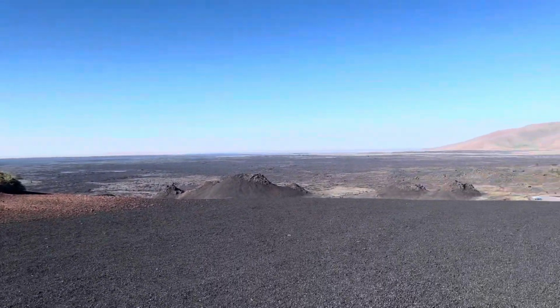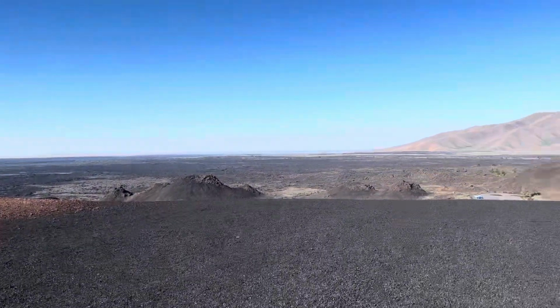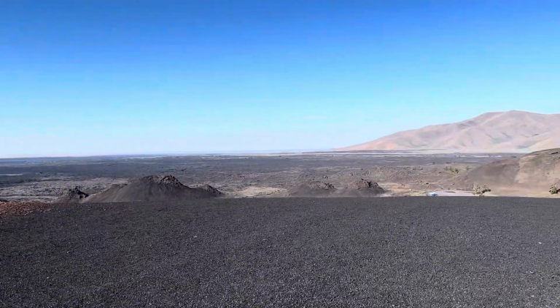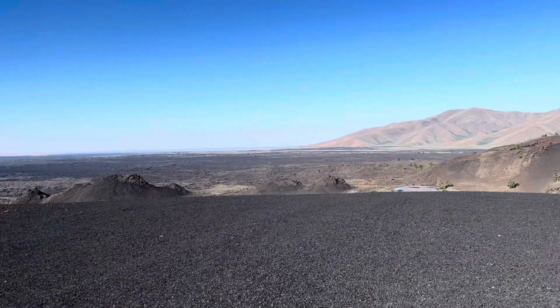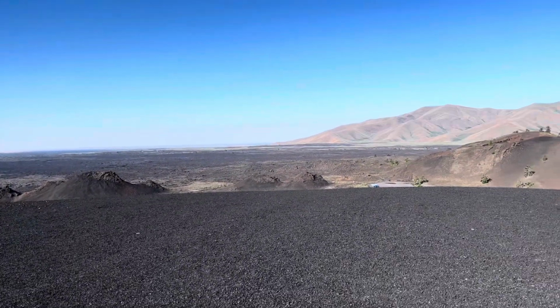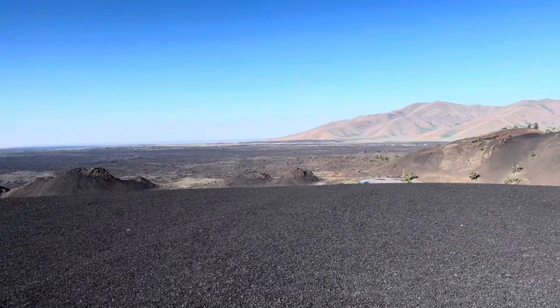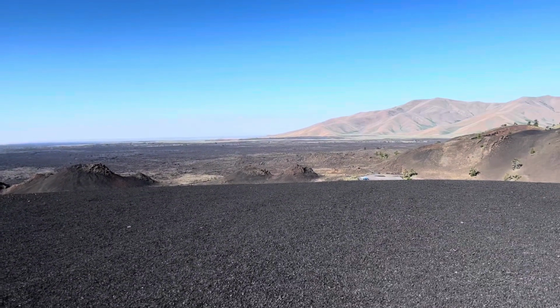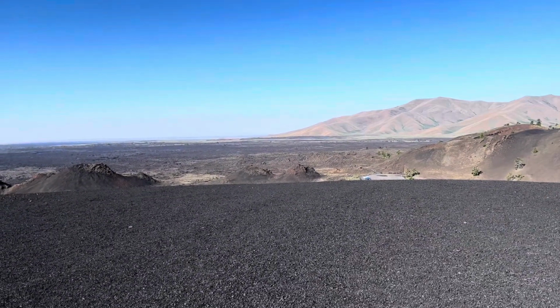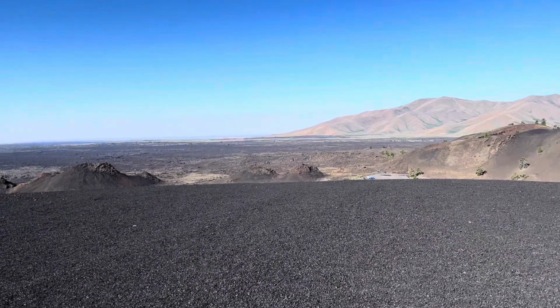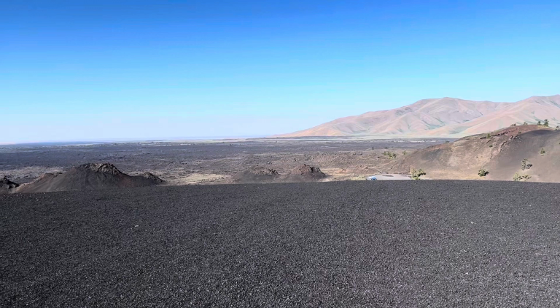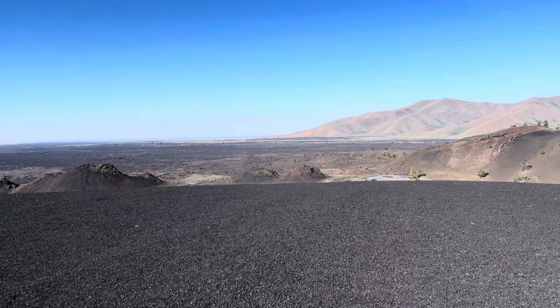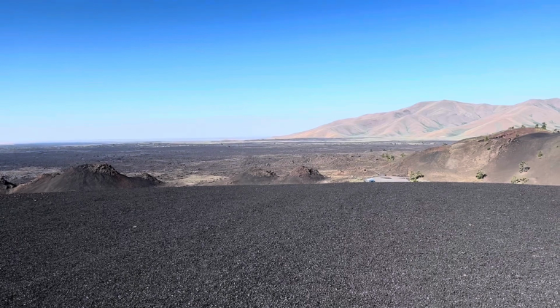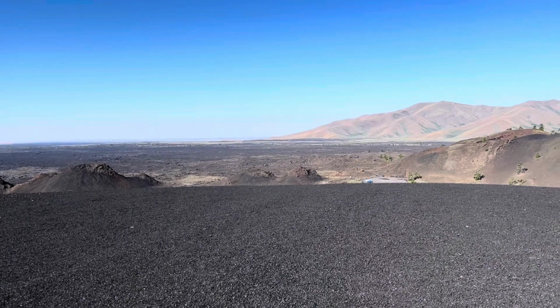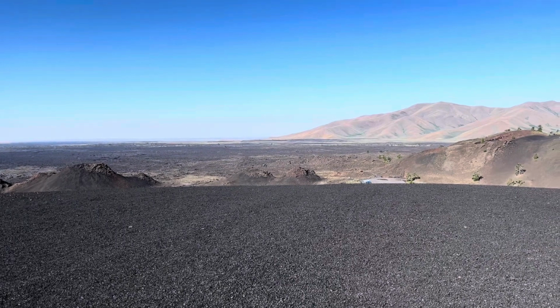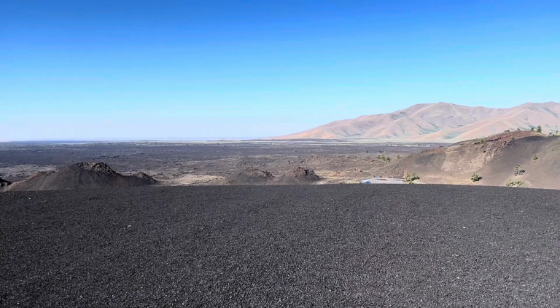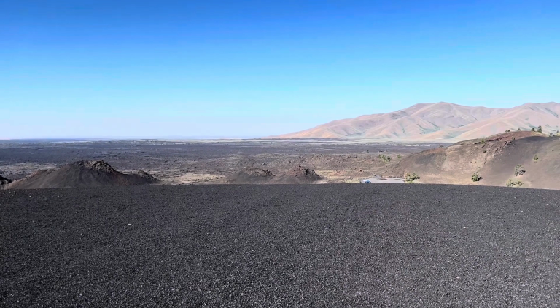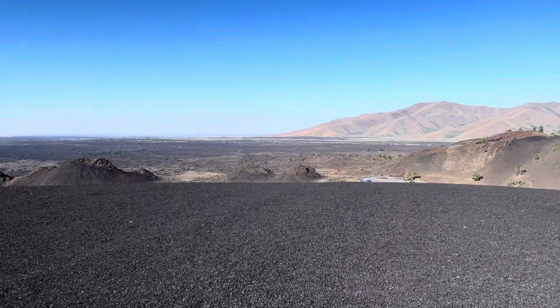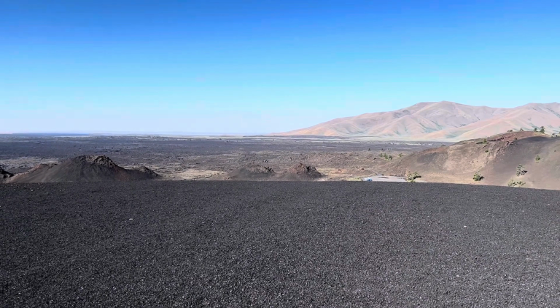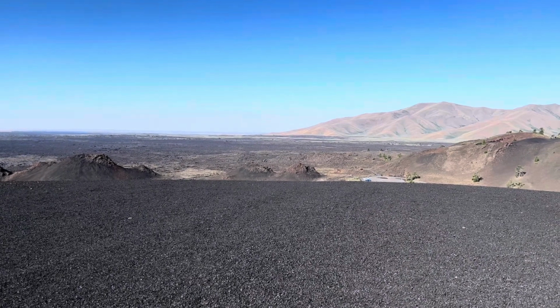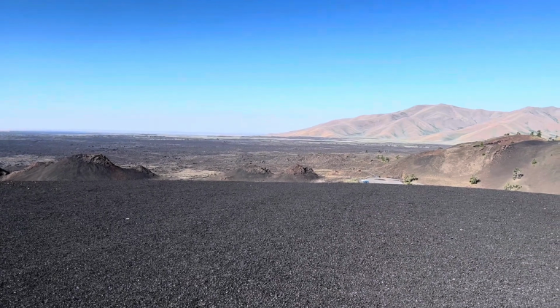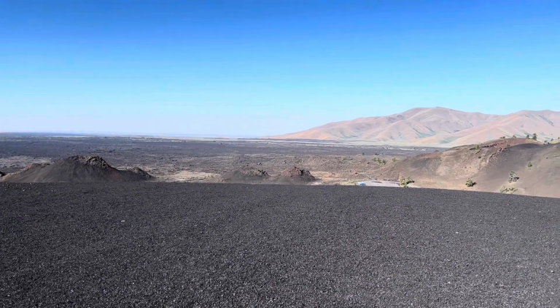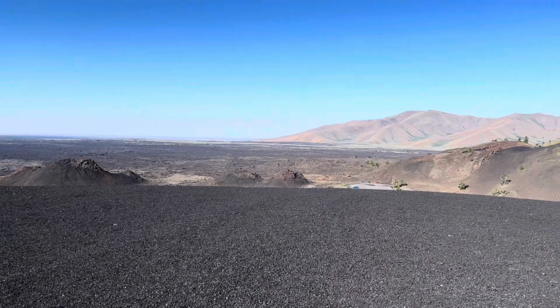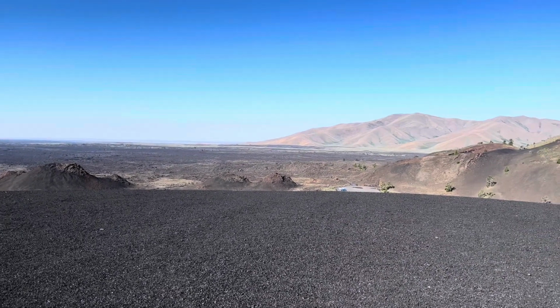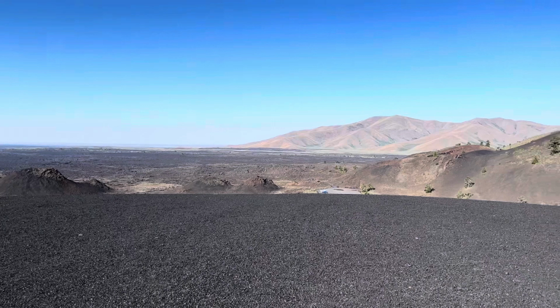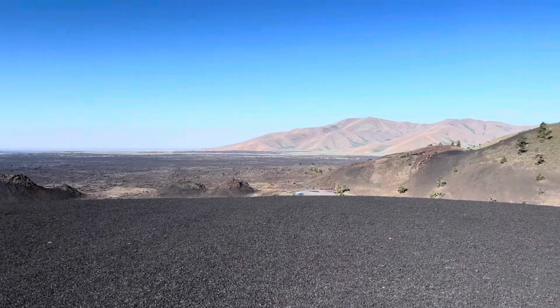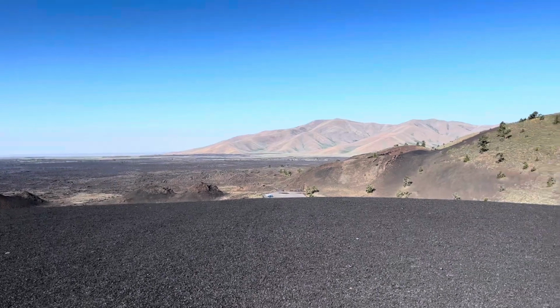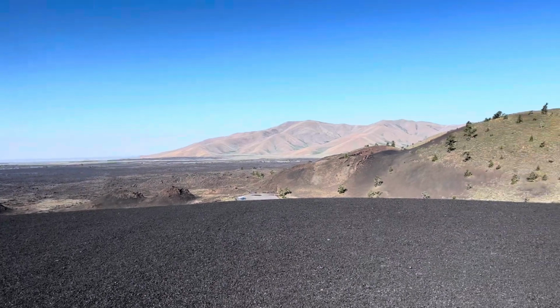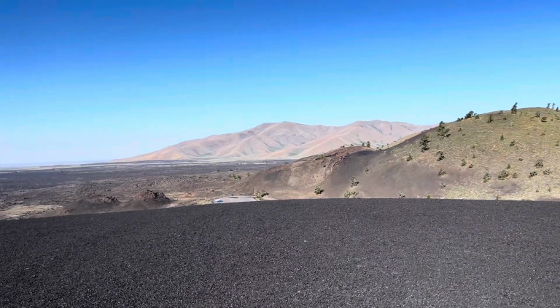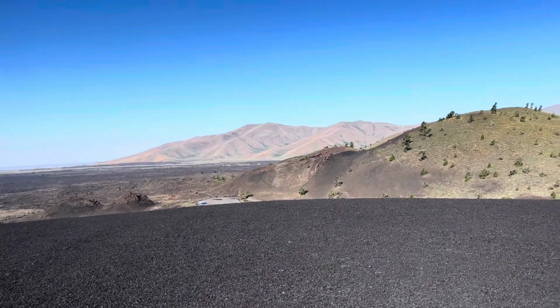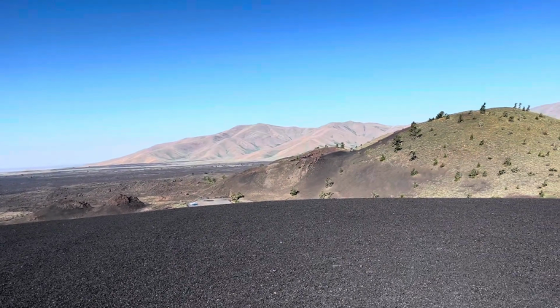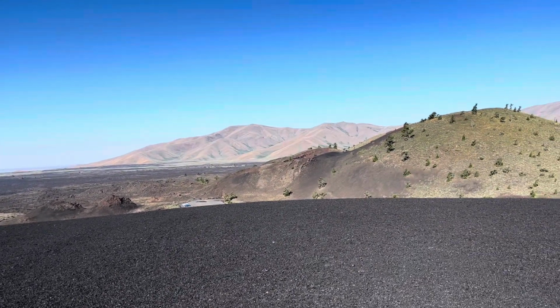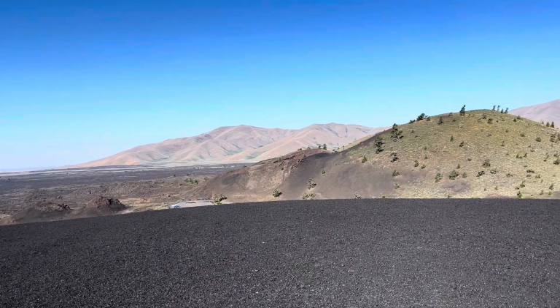Coming from the Gulf Coast where everything's flat, even though I was exercising climbing that volcano, it was tough and altitude made all the difference.